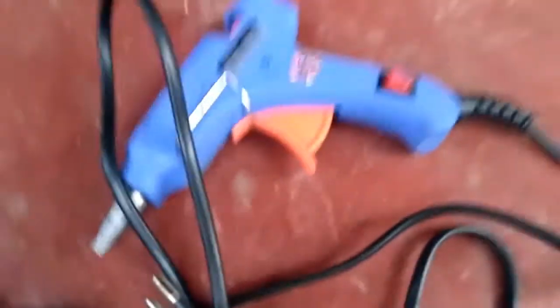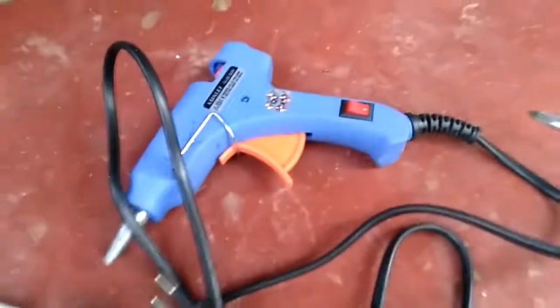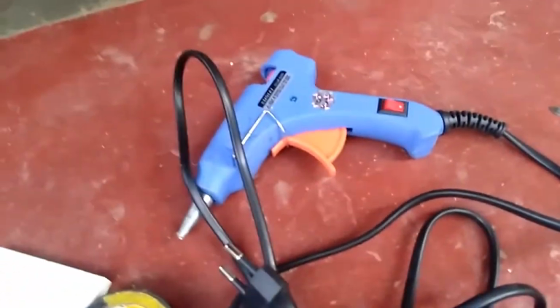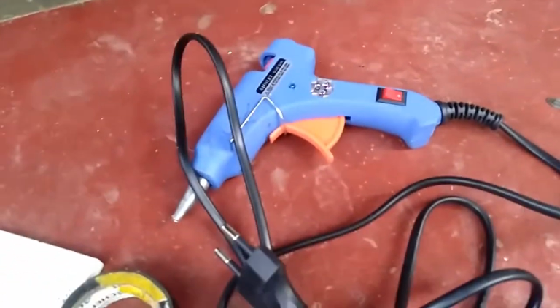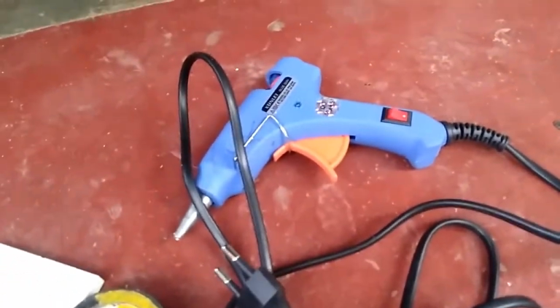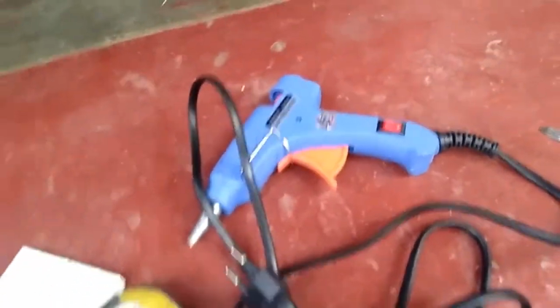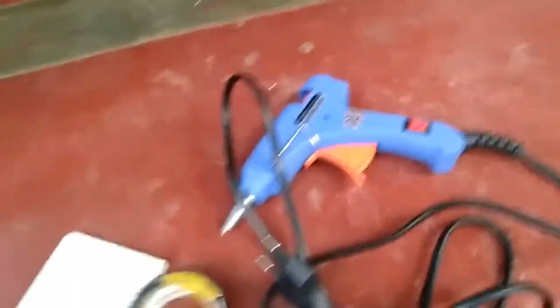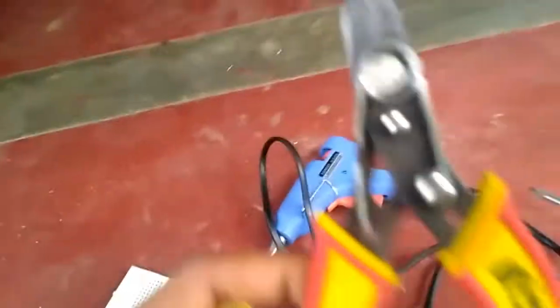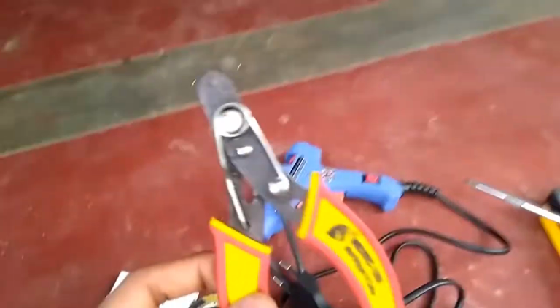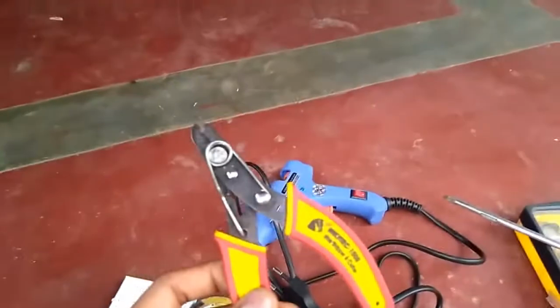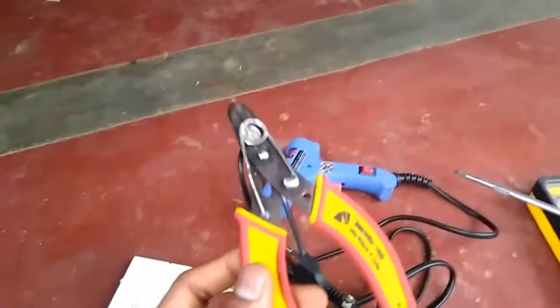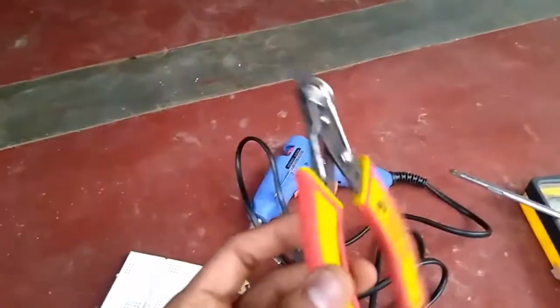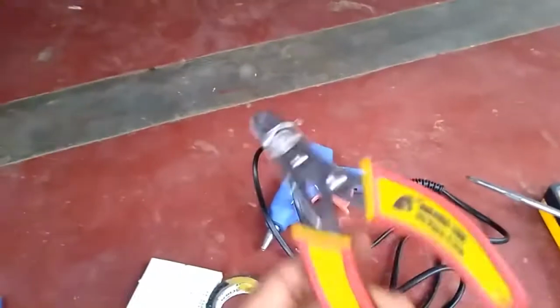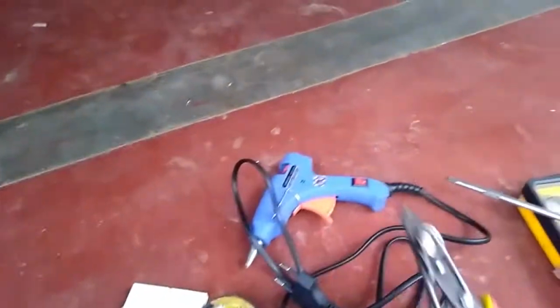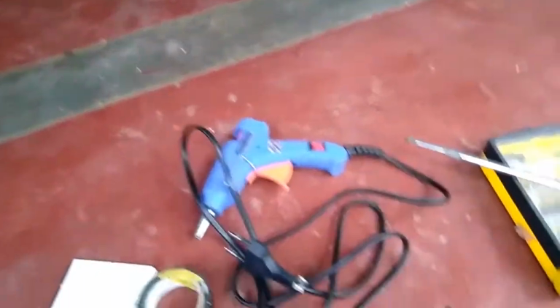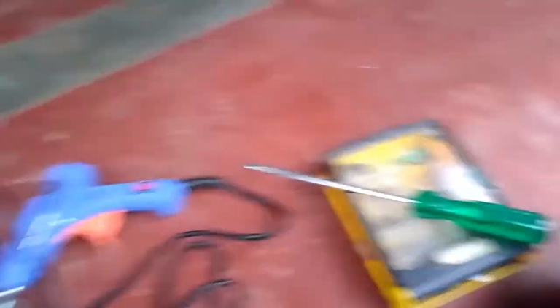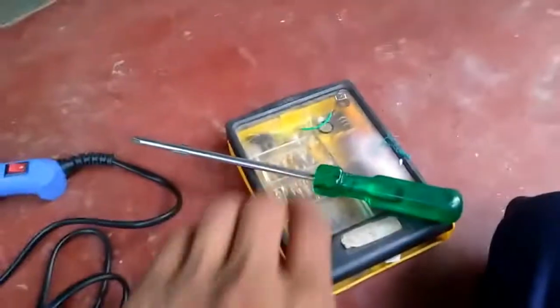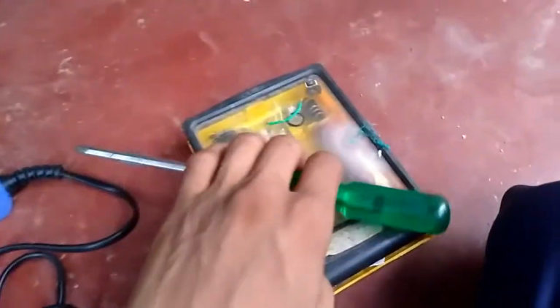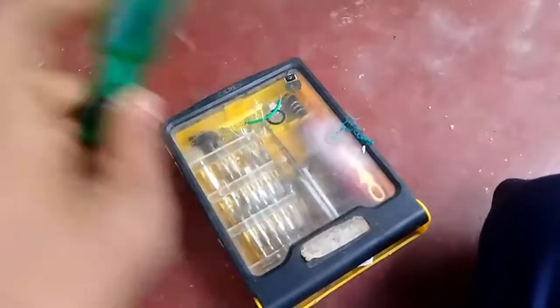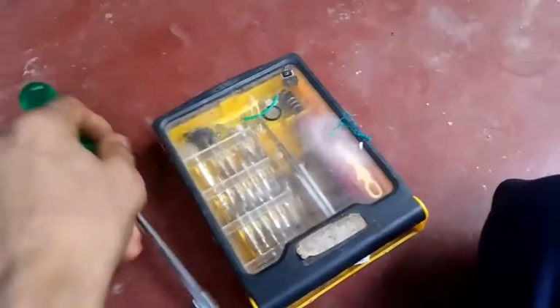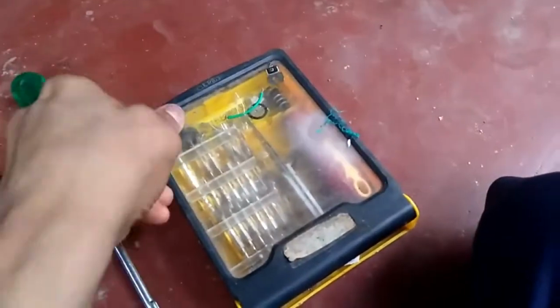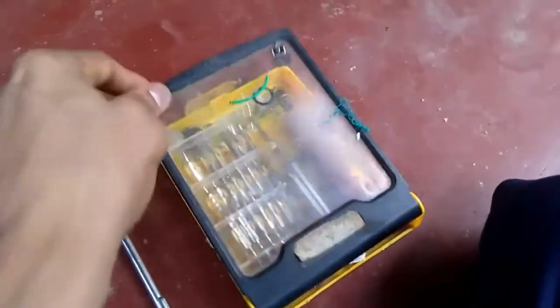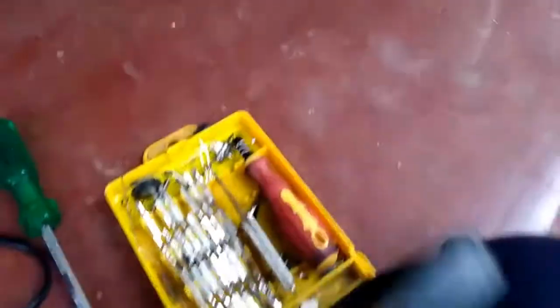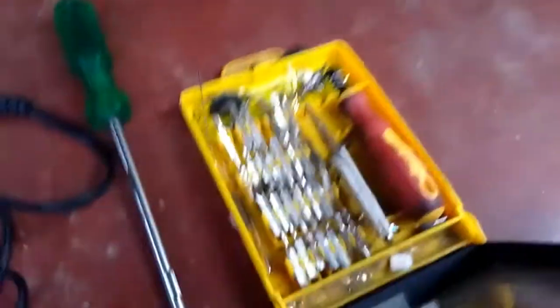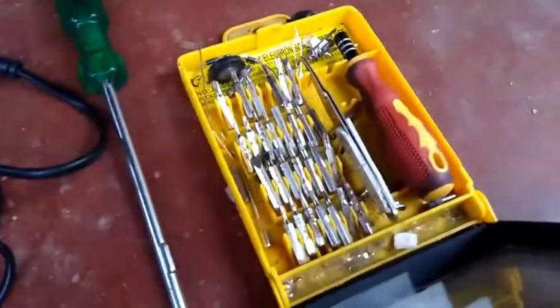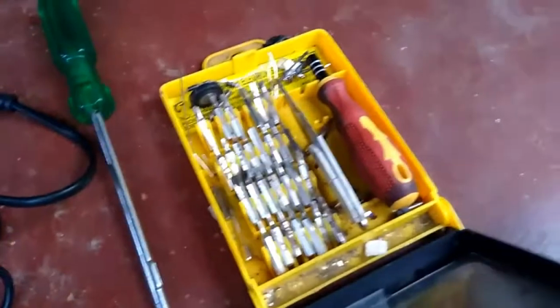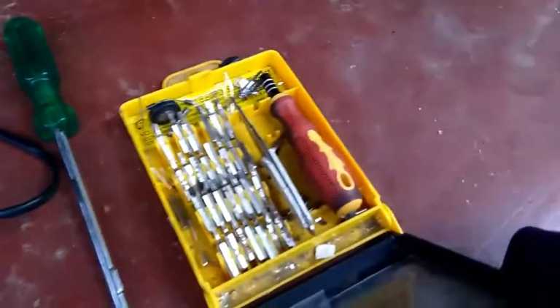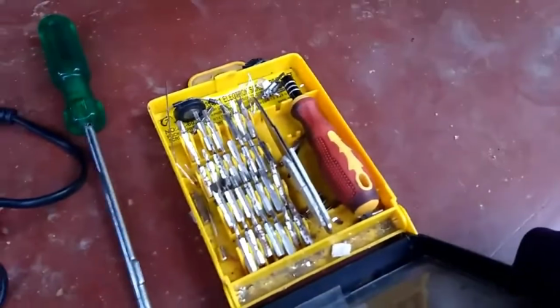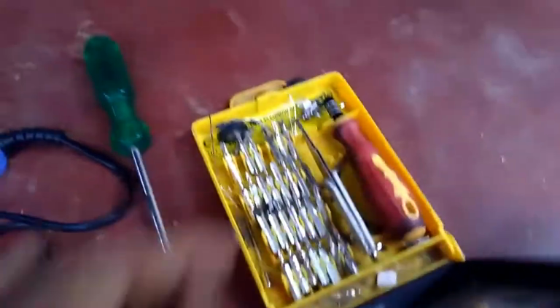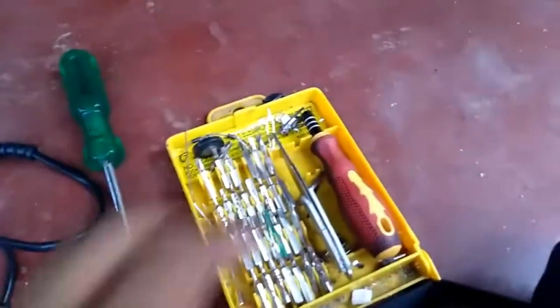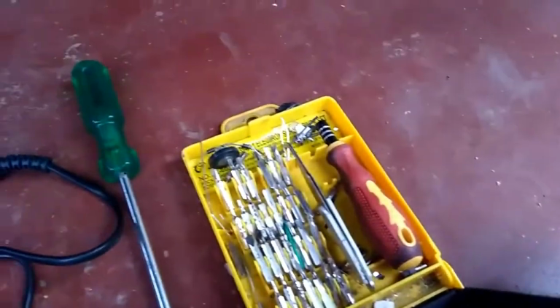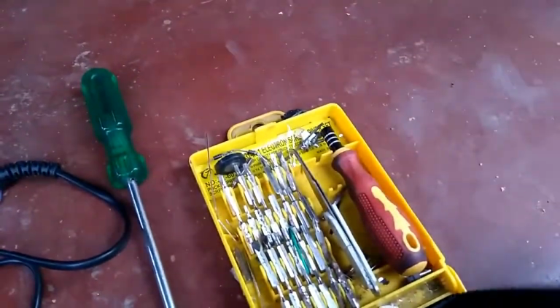Next, this is a wire stripper — used to strip wire. This is a screwdriver set, this is a mini set.